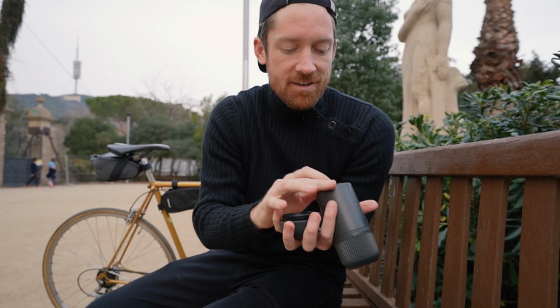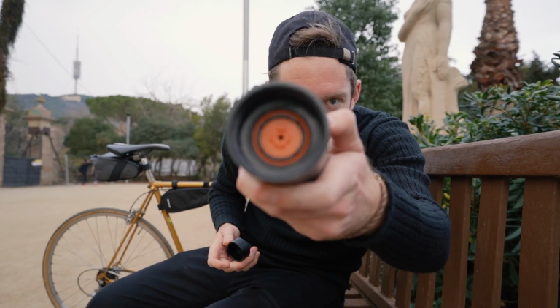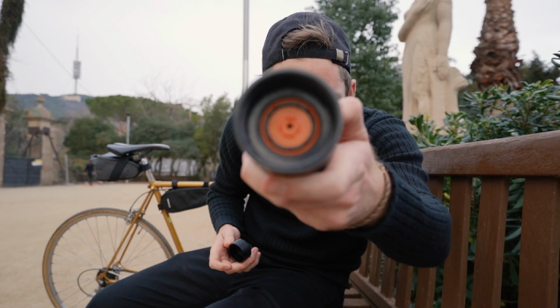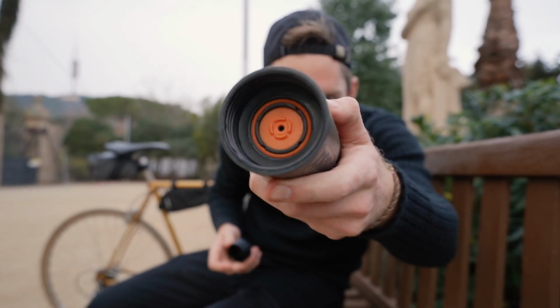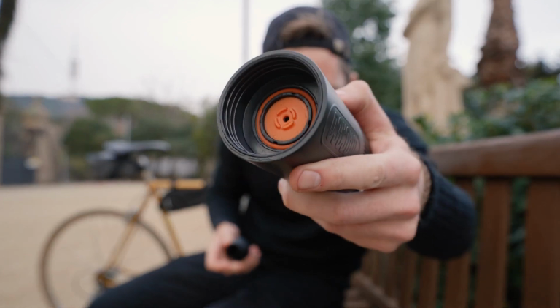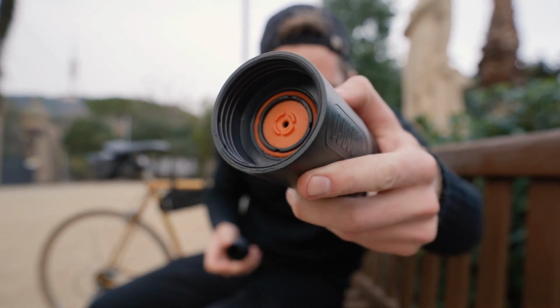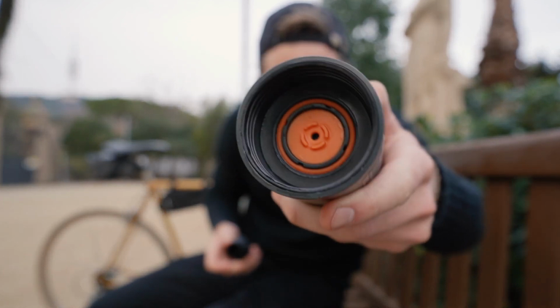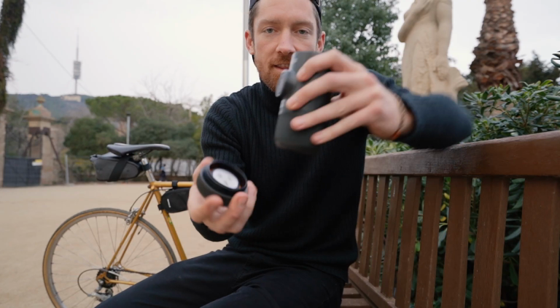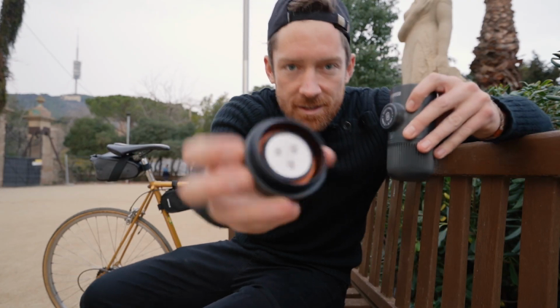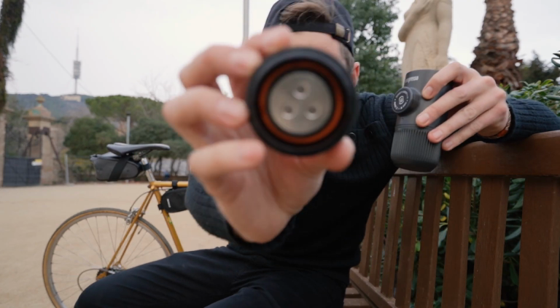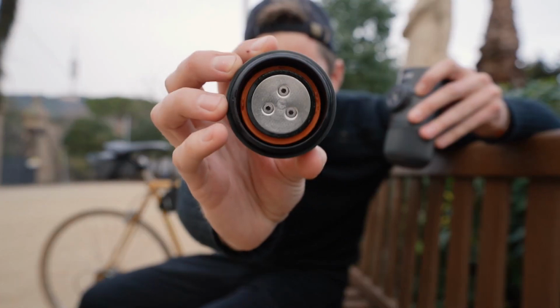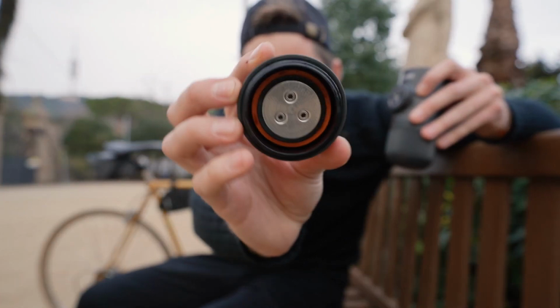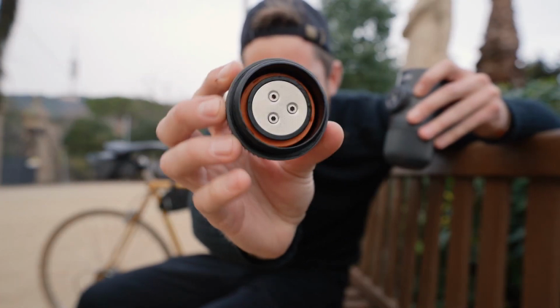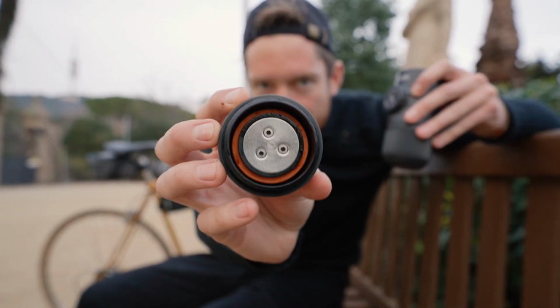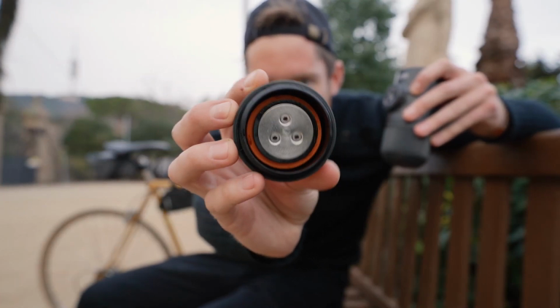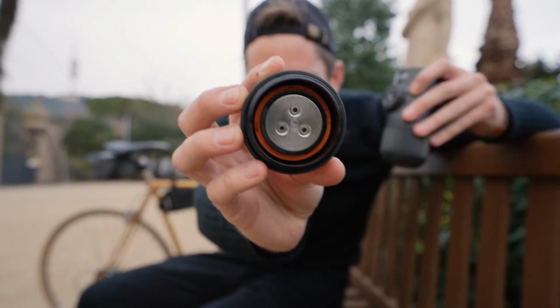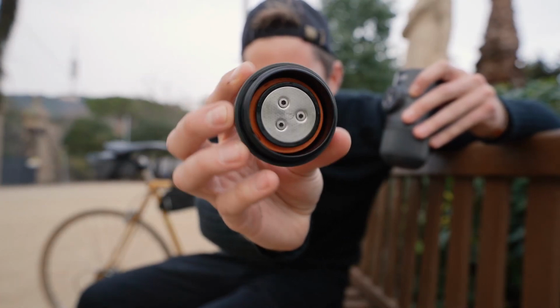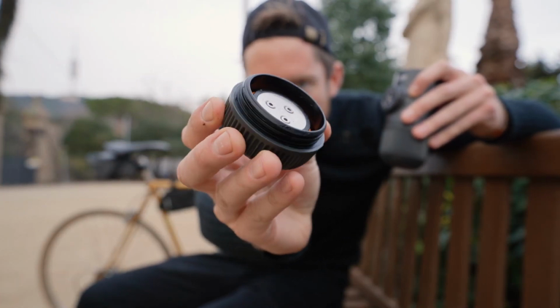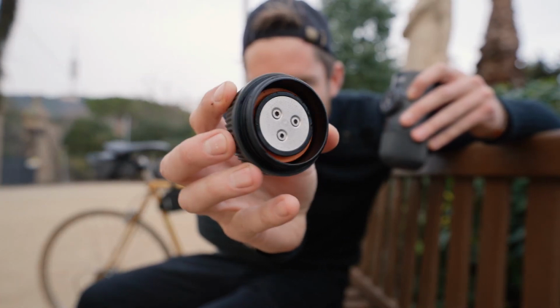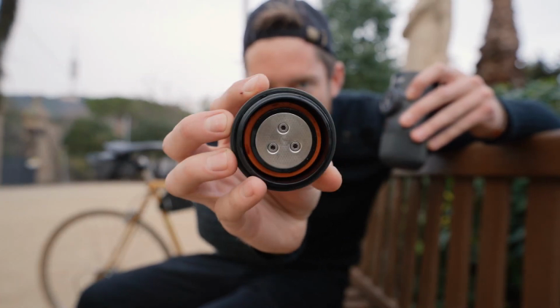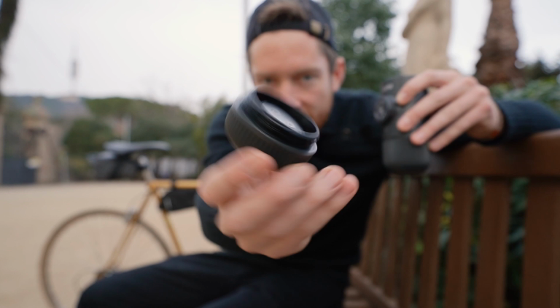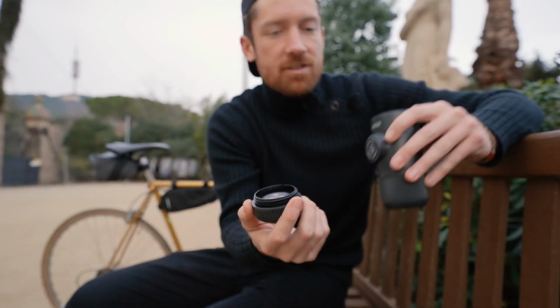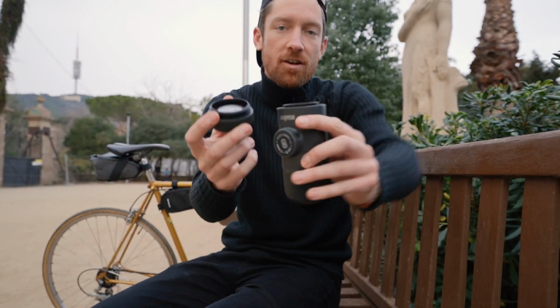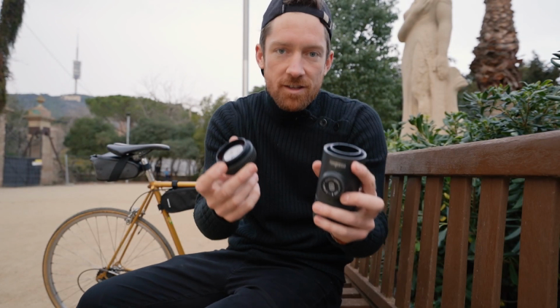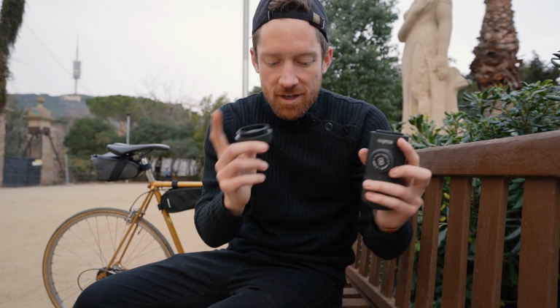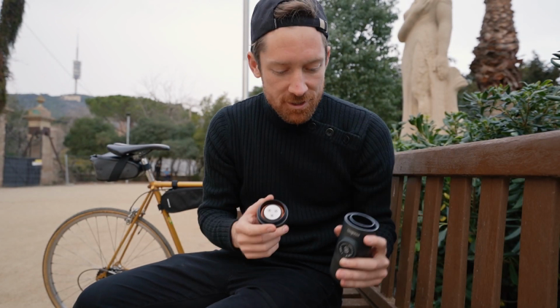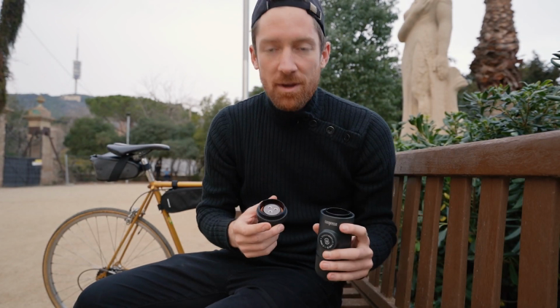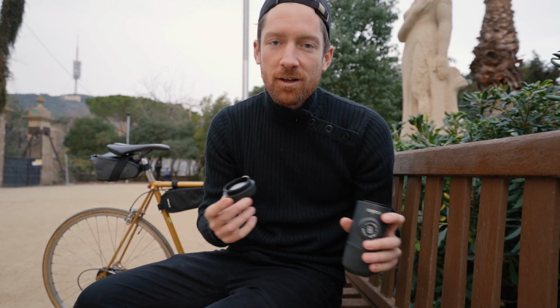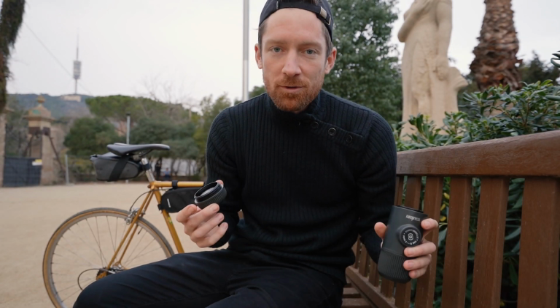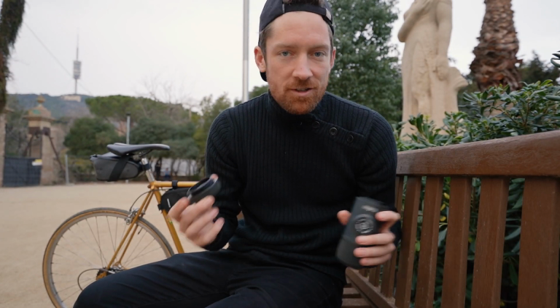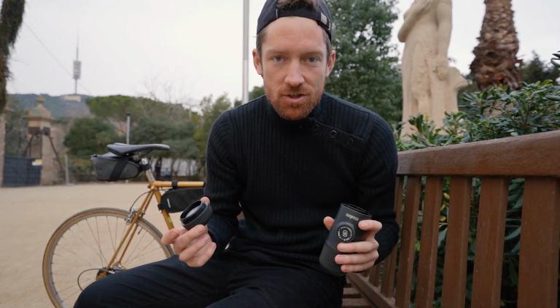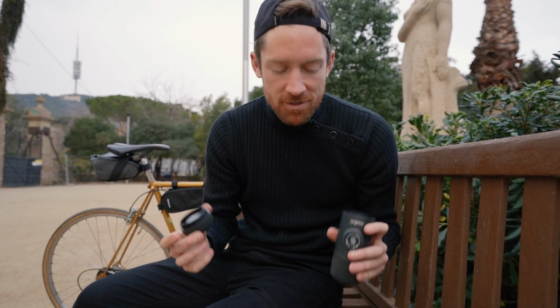Let me show you the inside. This is the pressurized nozzle — so the other side. This all goes together. Let's make a quick little brew here to show you how it's done.